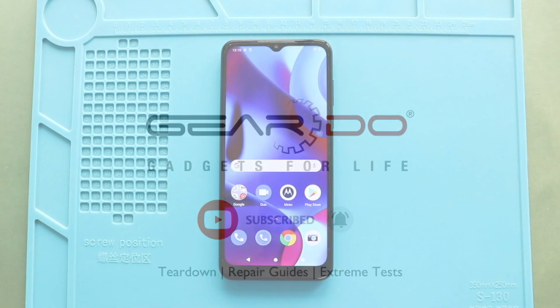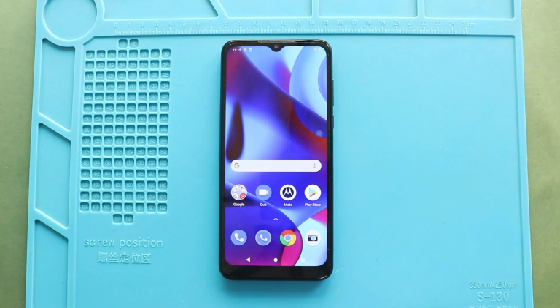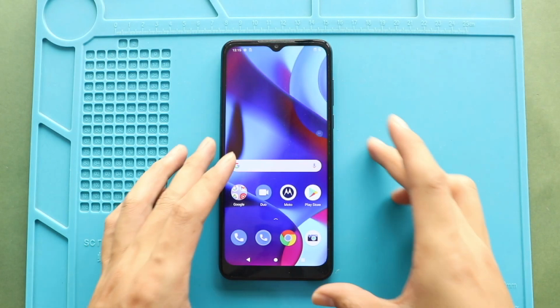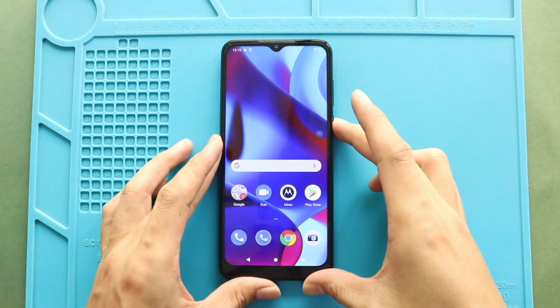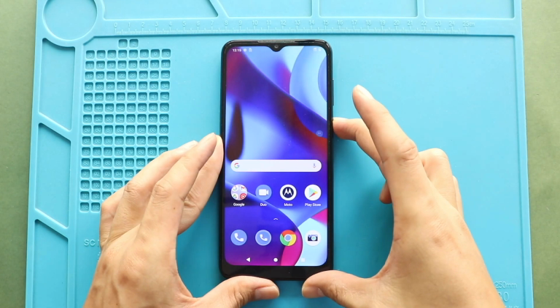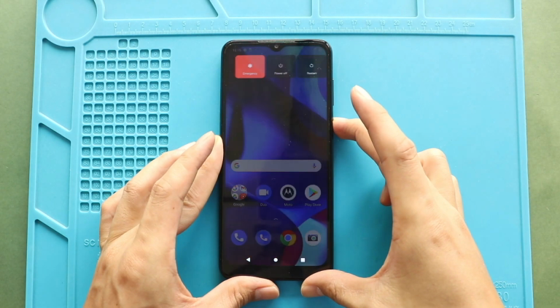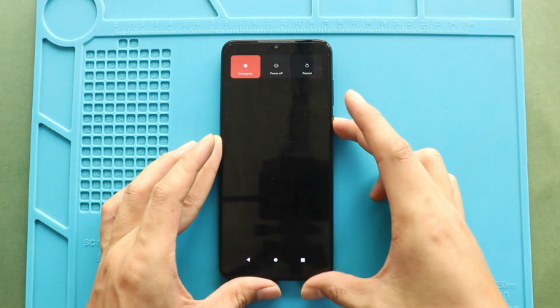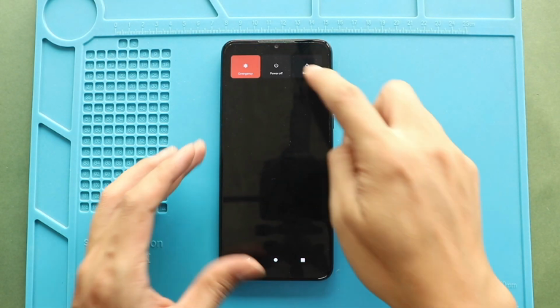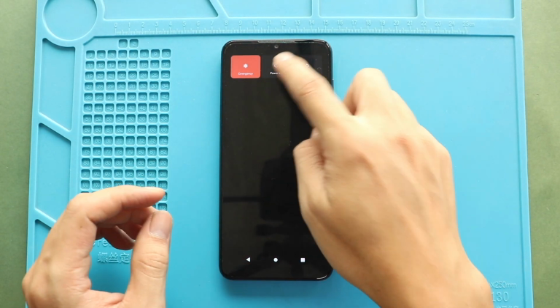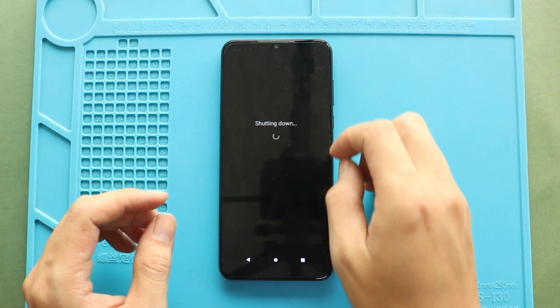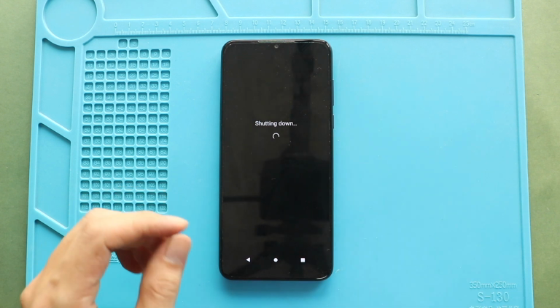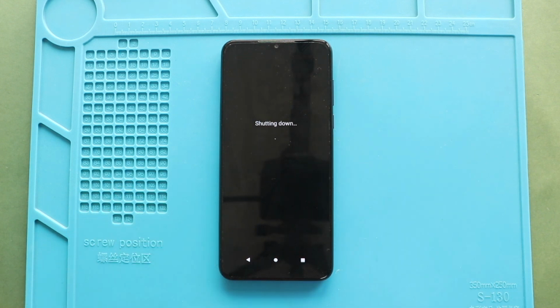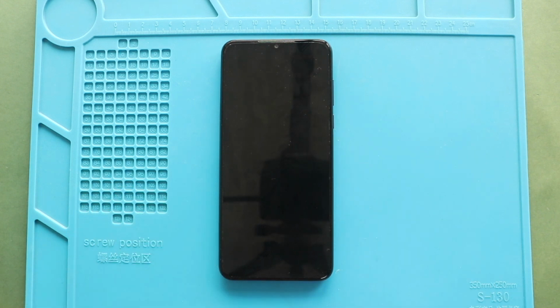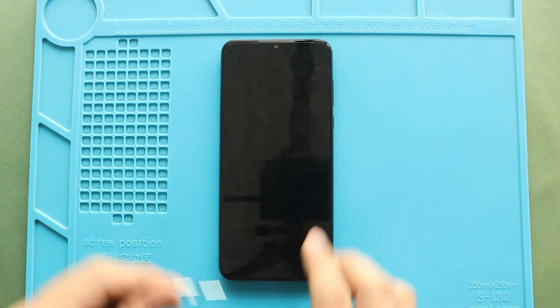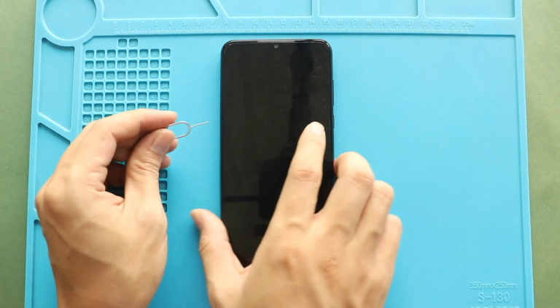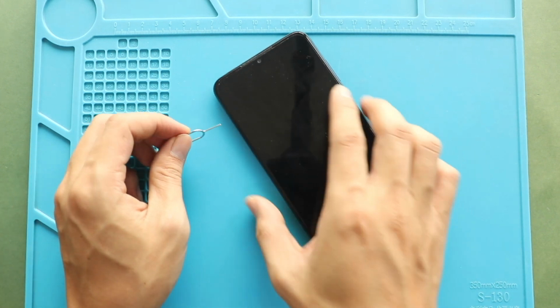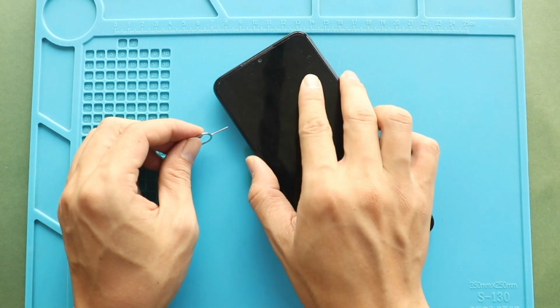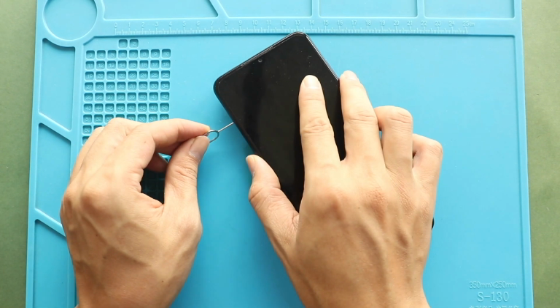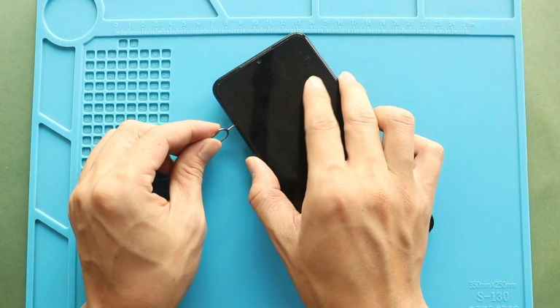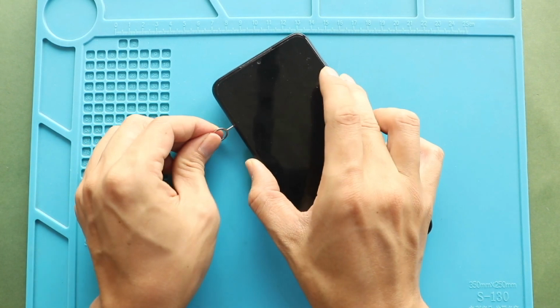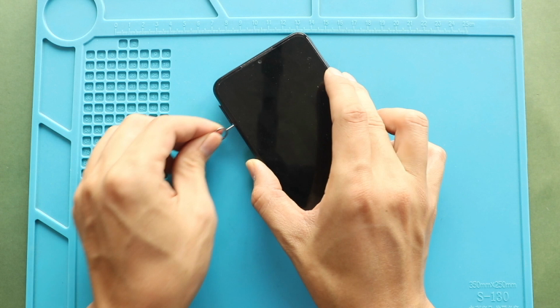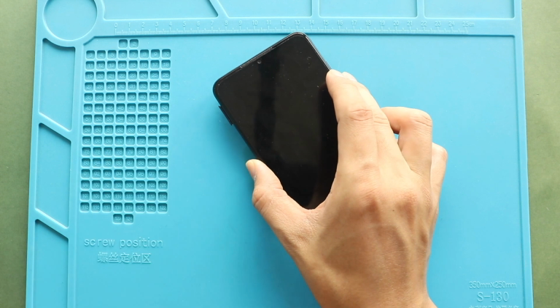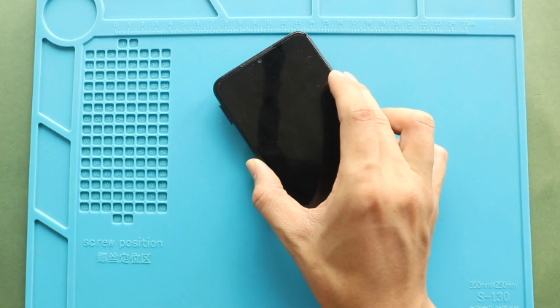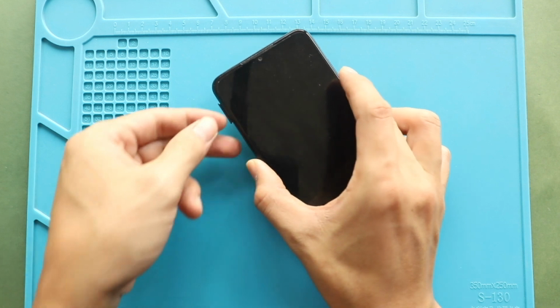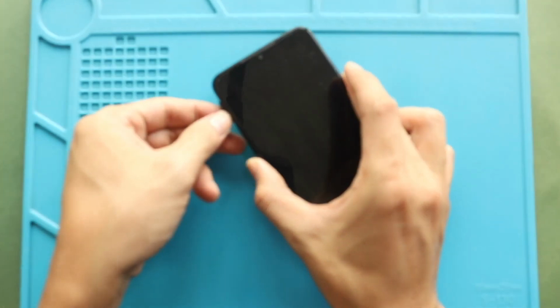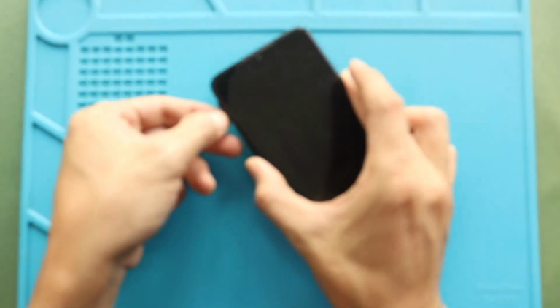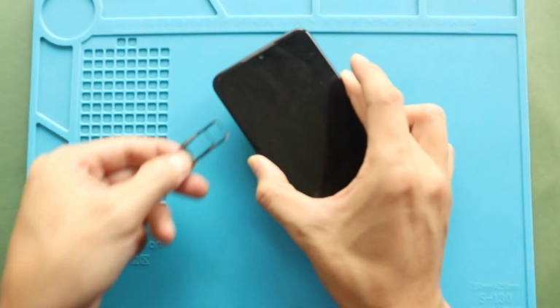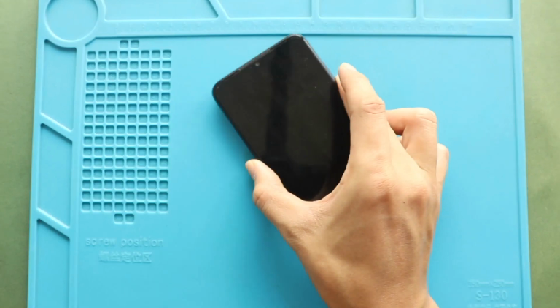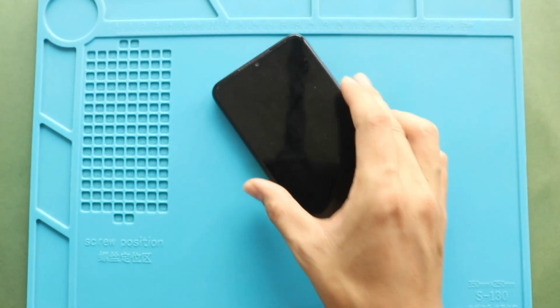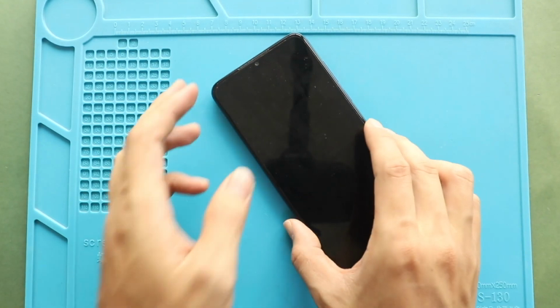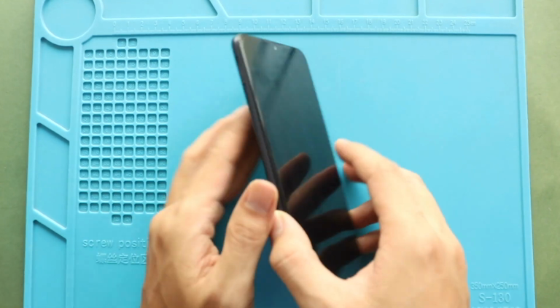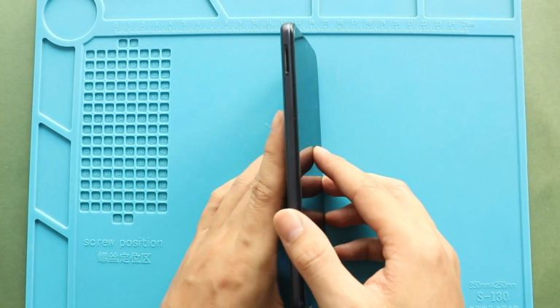Hi everyone, welcome back to Gator. Today, we will show you how to replace the camera lens glass and back cover on the Motorola MotoGPo mobile phone. To start, we need the right tools to proceed with the repair, which you can find in the description.